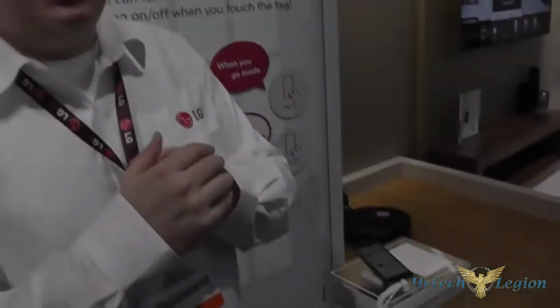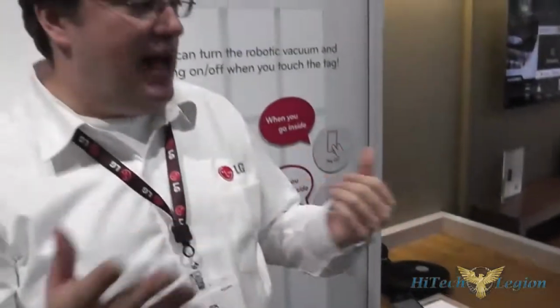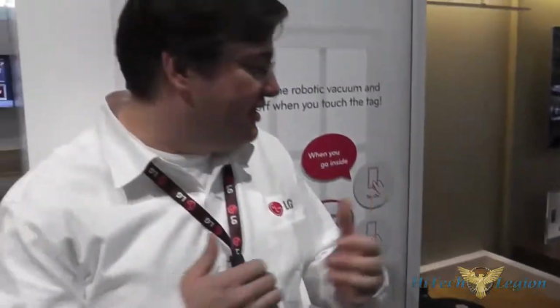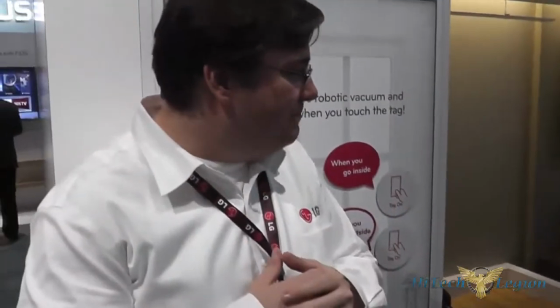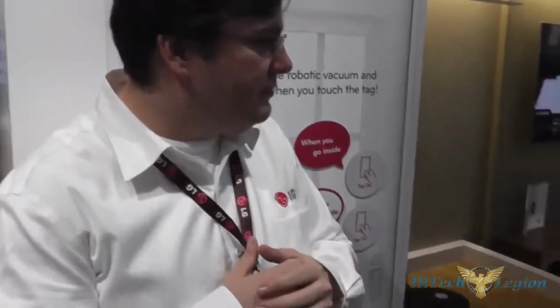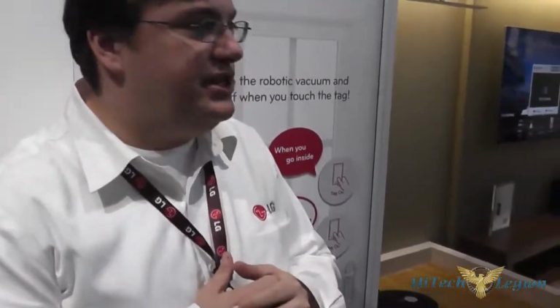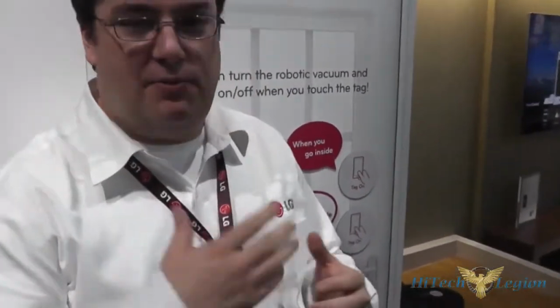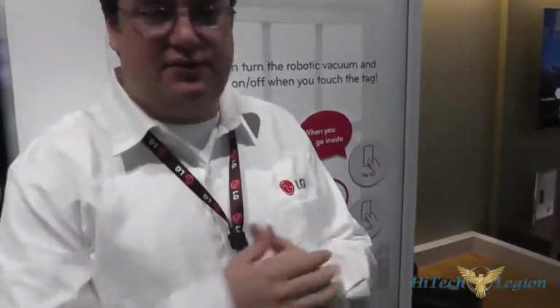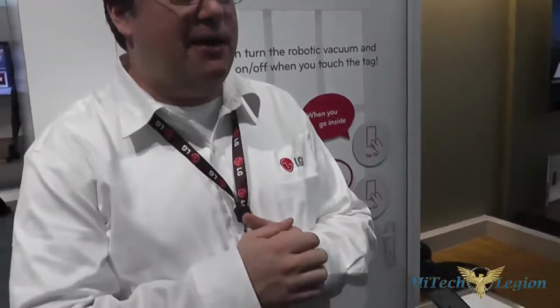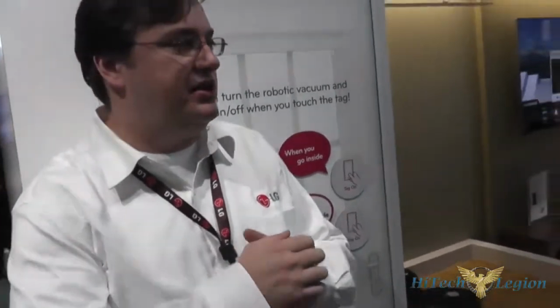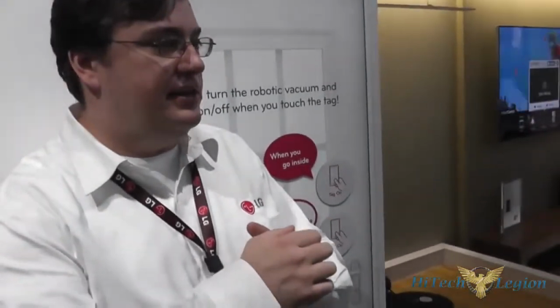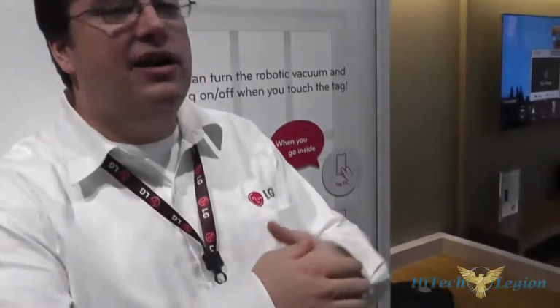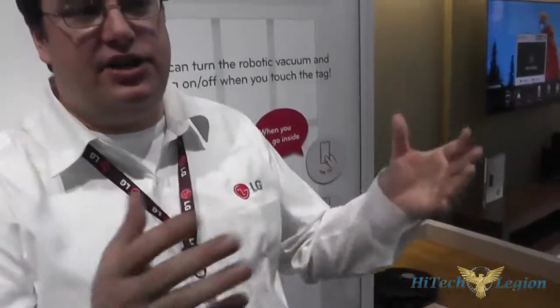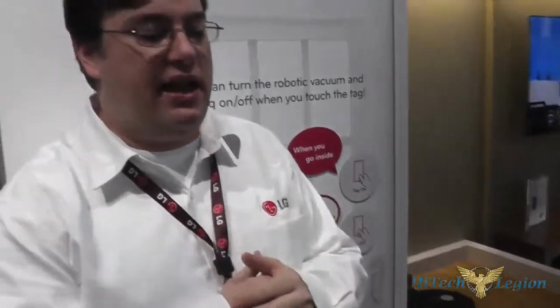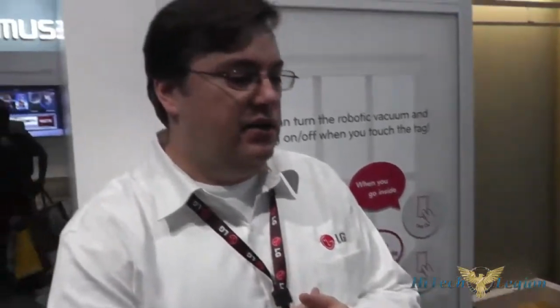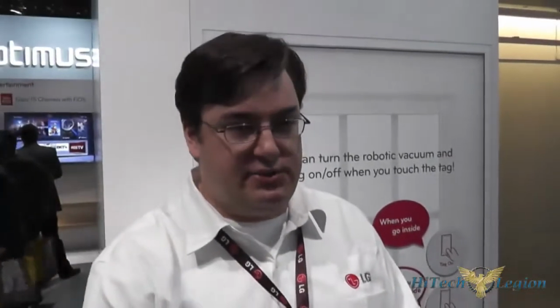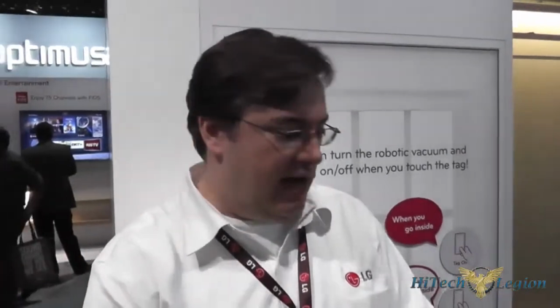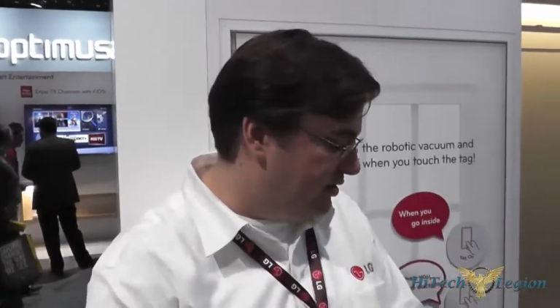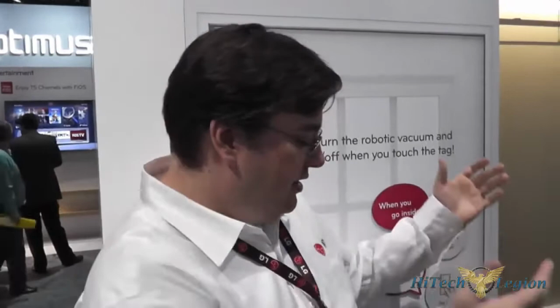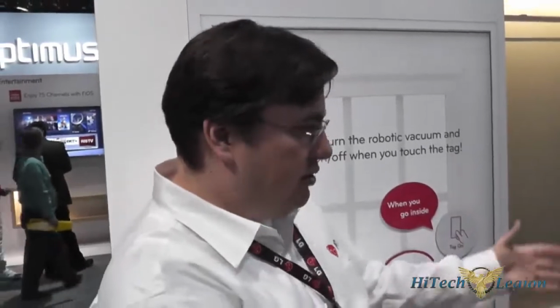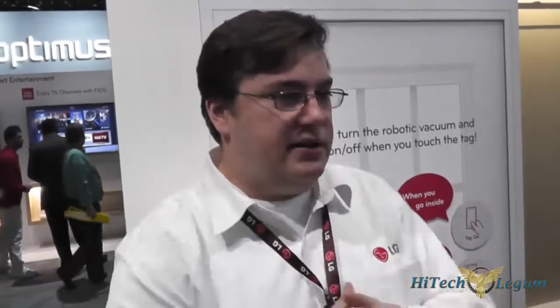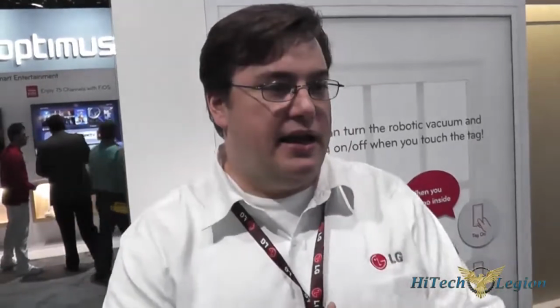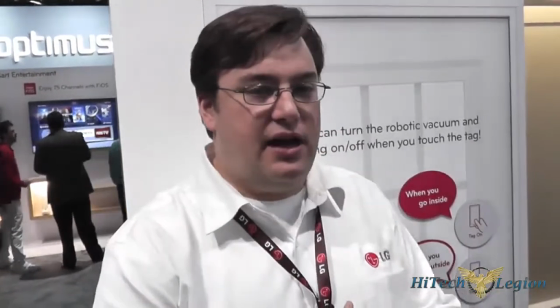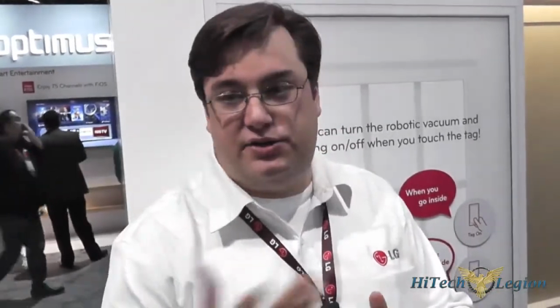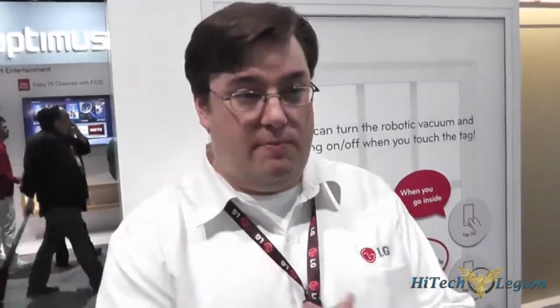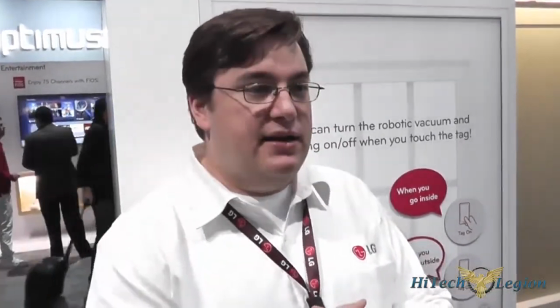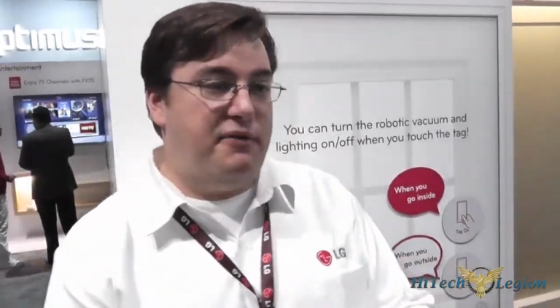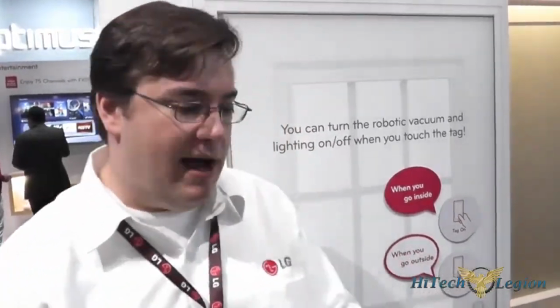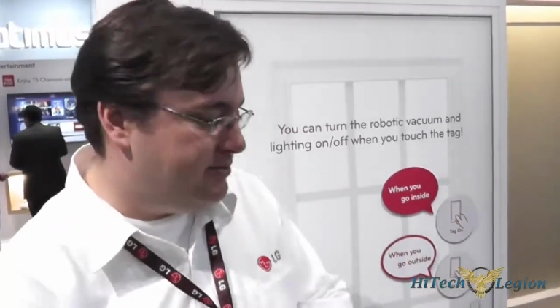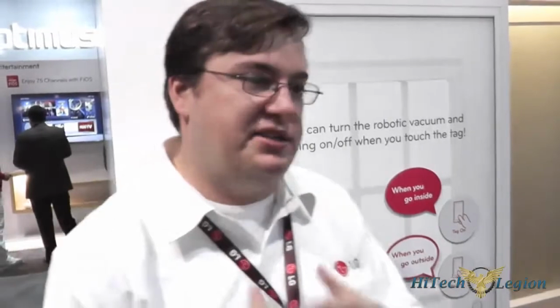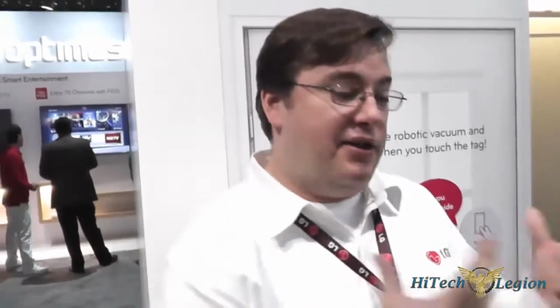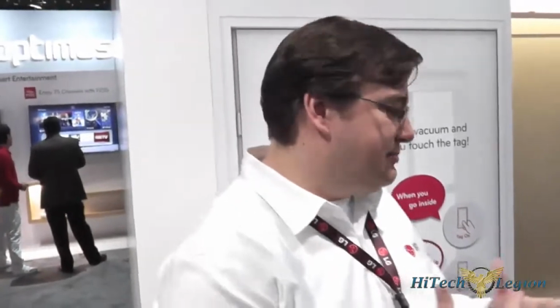Smart appliances — LG's had smart appliances for some time. We launched the entire kitchen and laundry suite last year. This year we'll be announcing a new smart home bot that we have. We've had robotic vacuums before, and now they're getting smart.